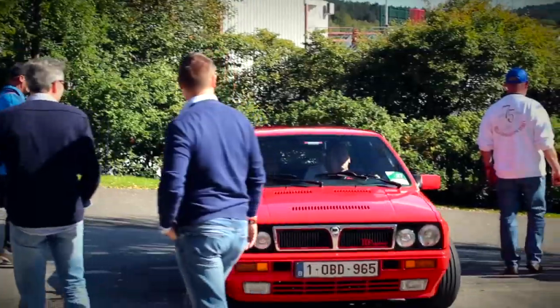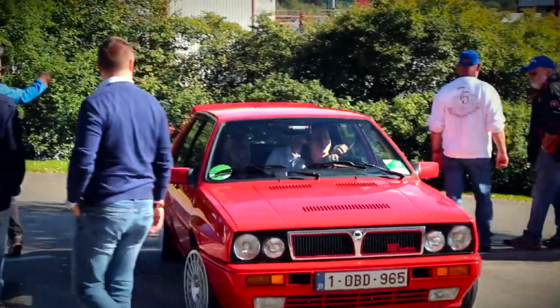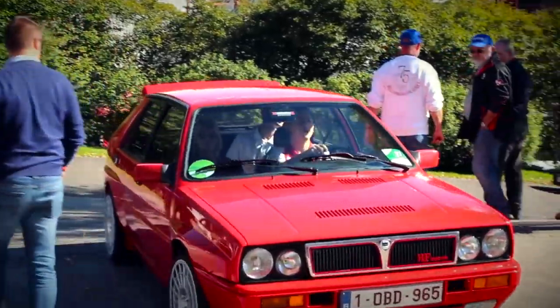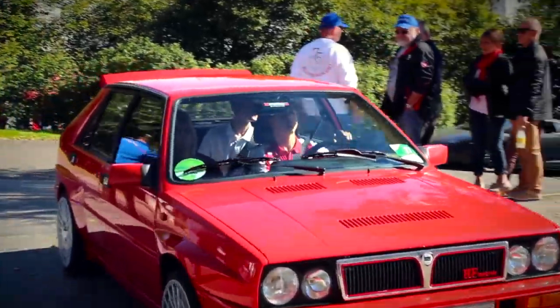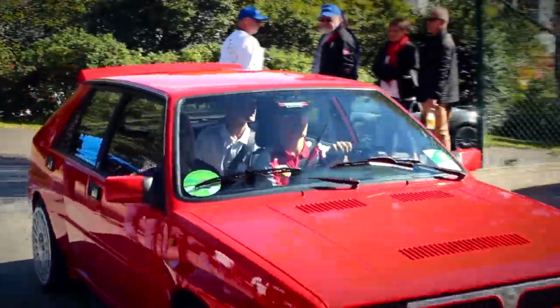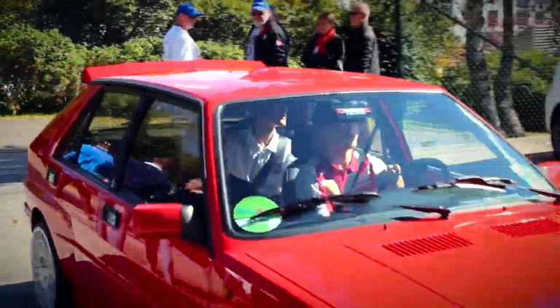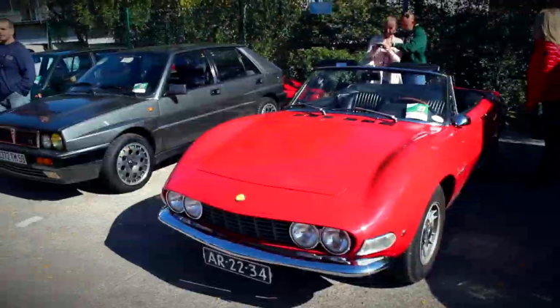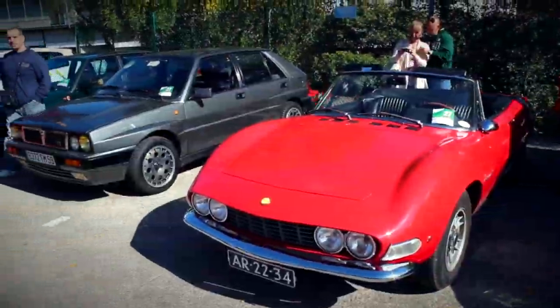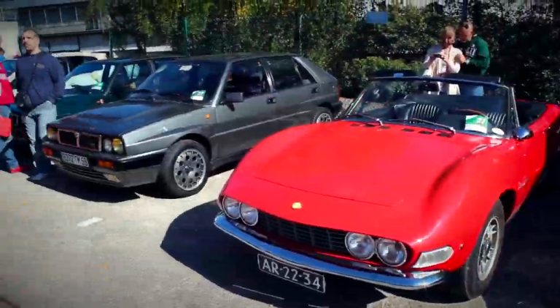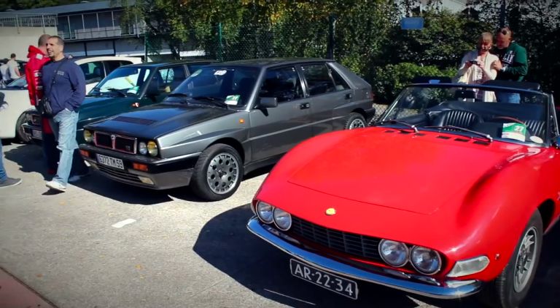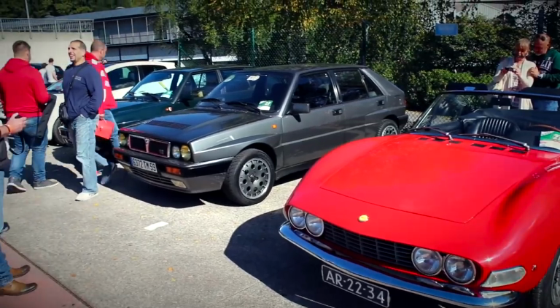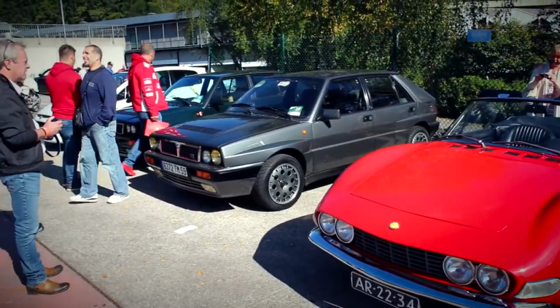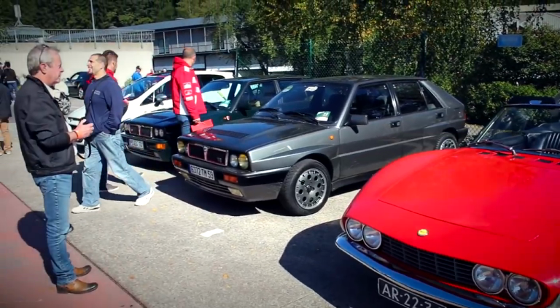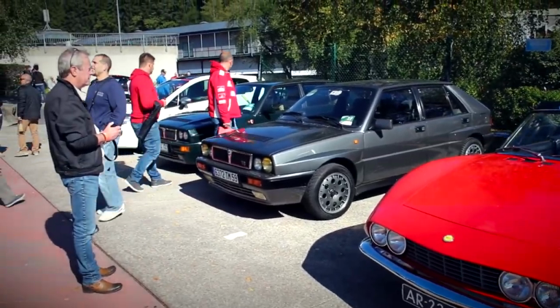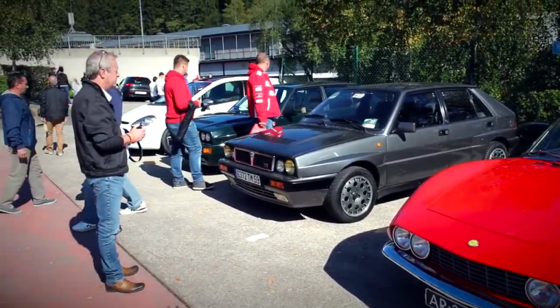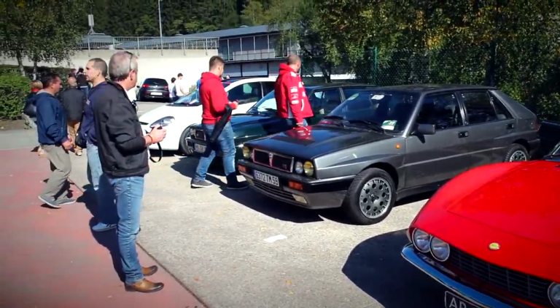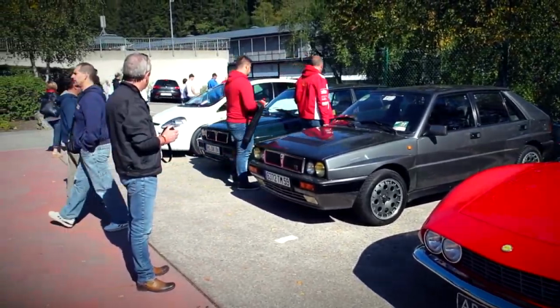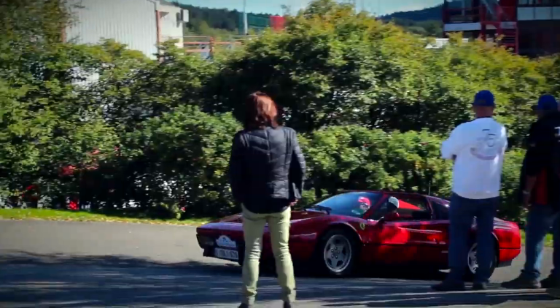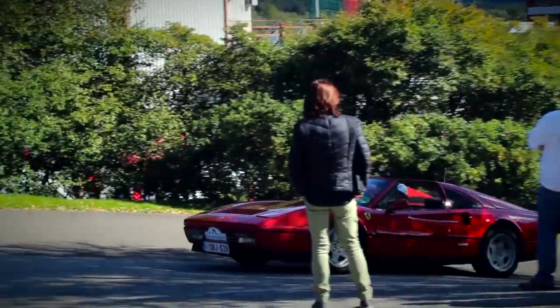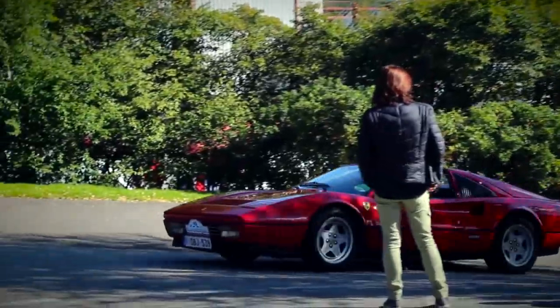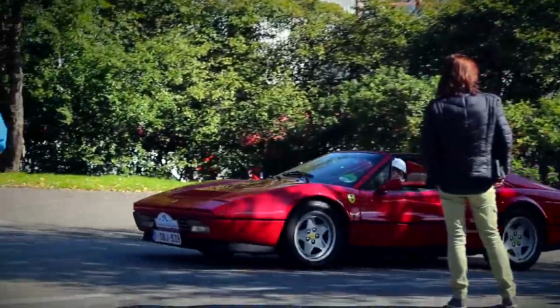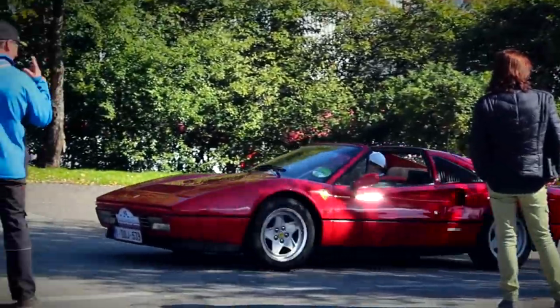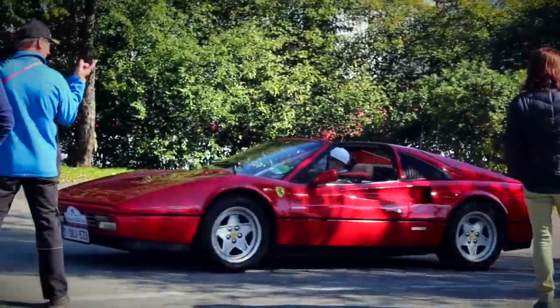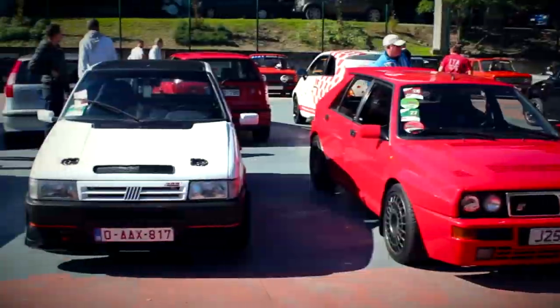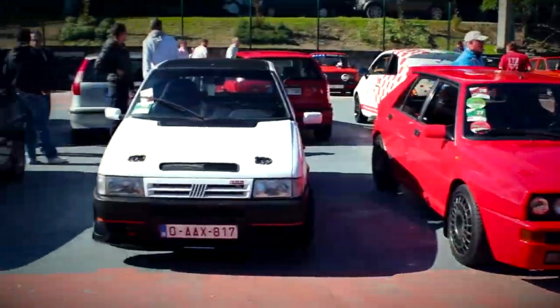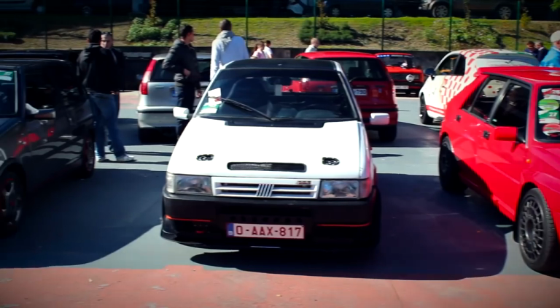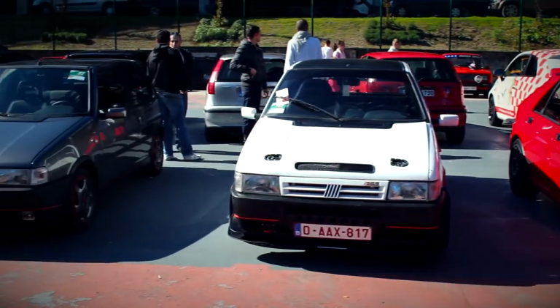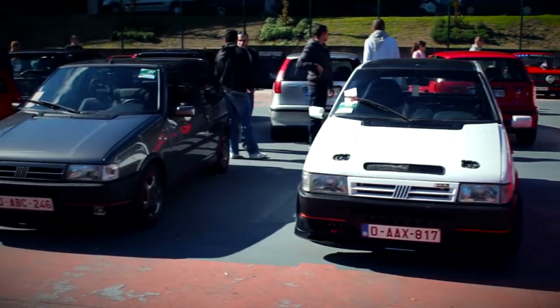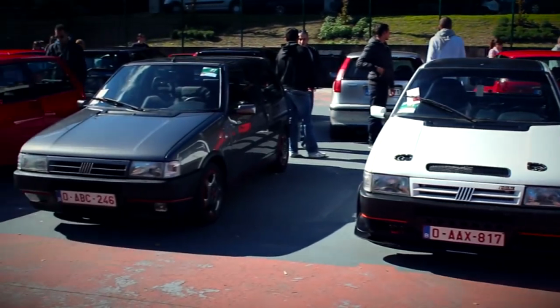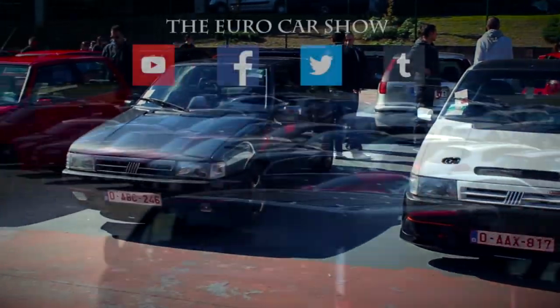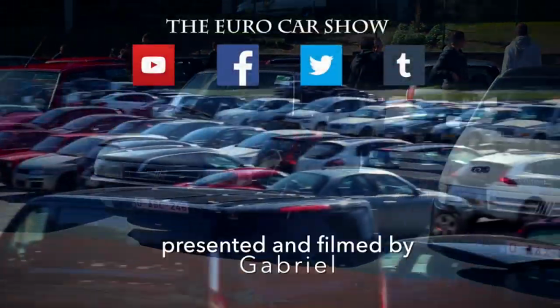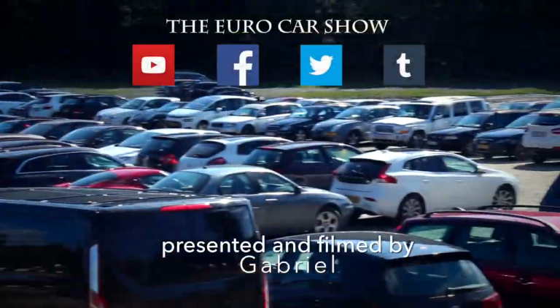That's it for our coverage of Spa Italia 2015. We hope you enjoyed it and we're looking forward to next year's Spa Italia. Thank you for watching and don't forget to subscribe to our channel for more car videos.